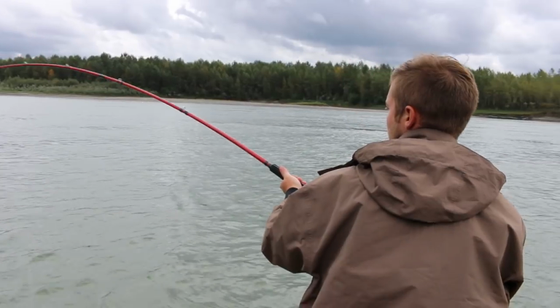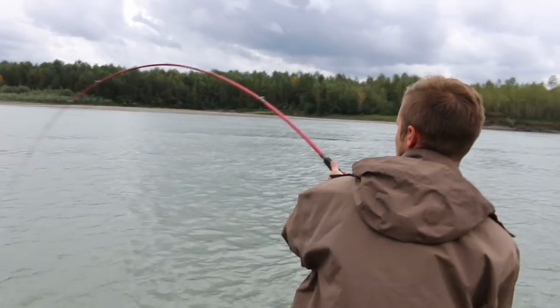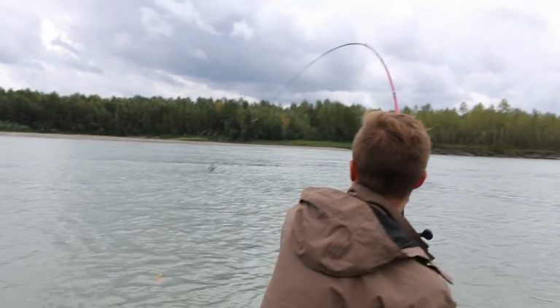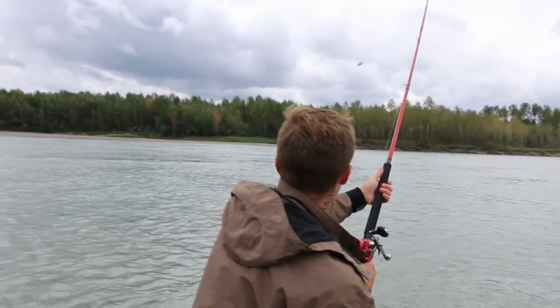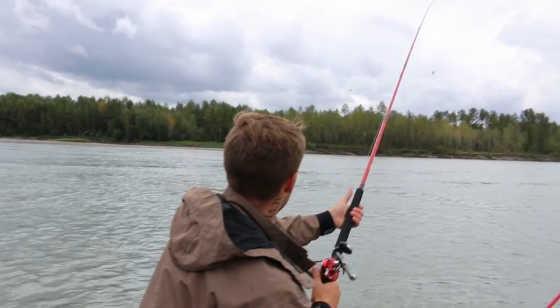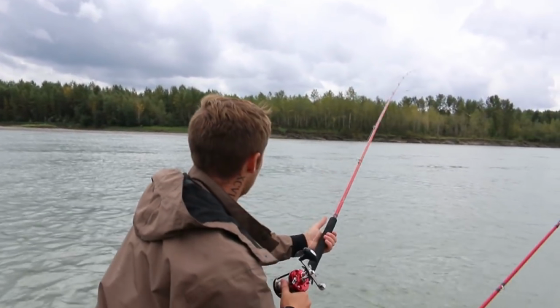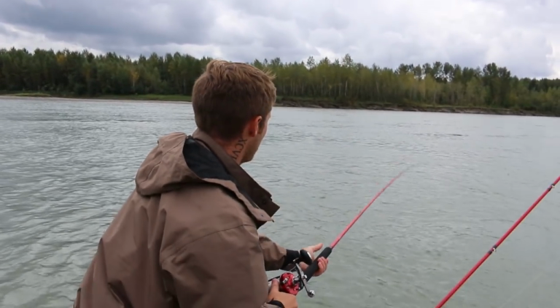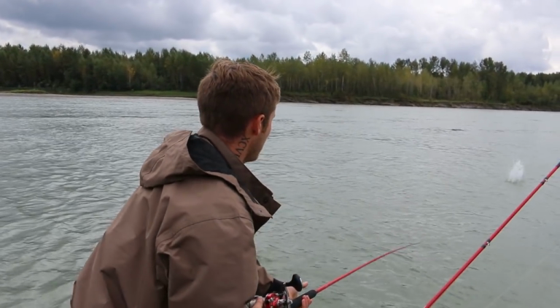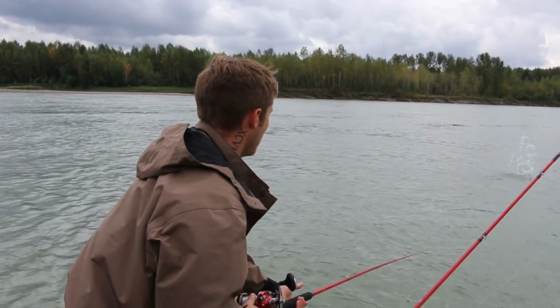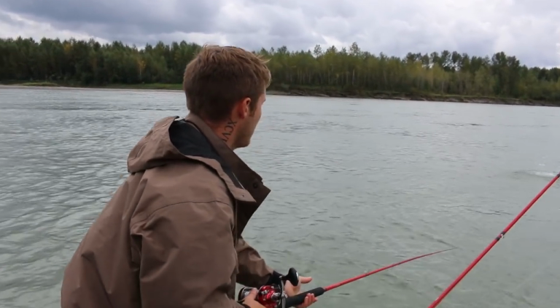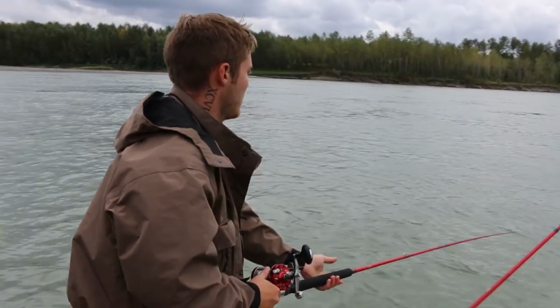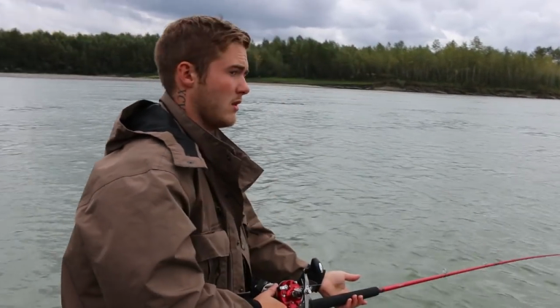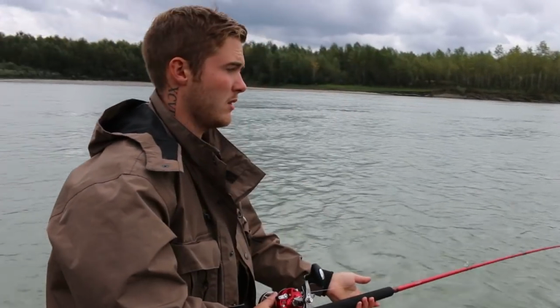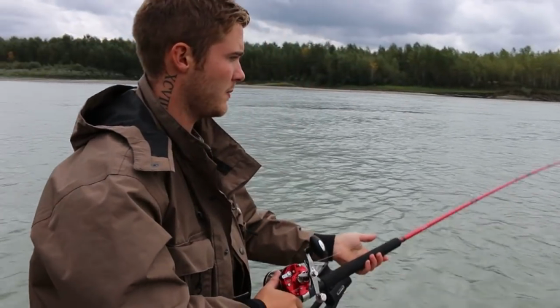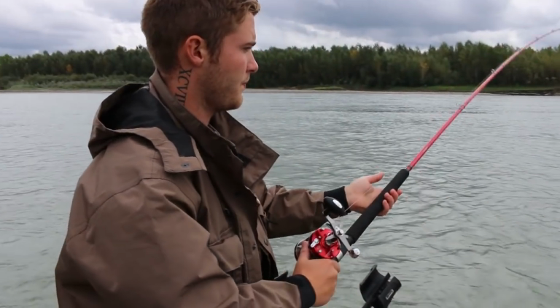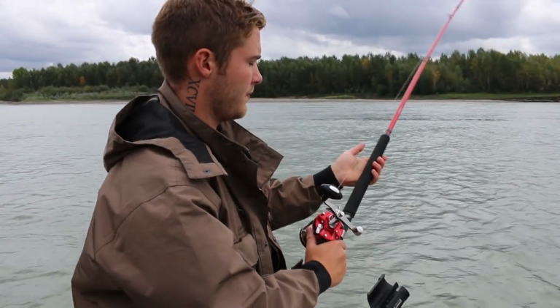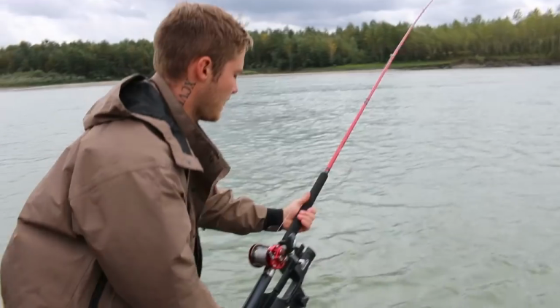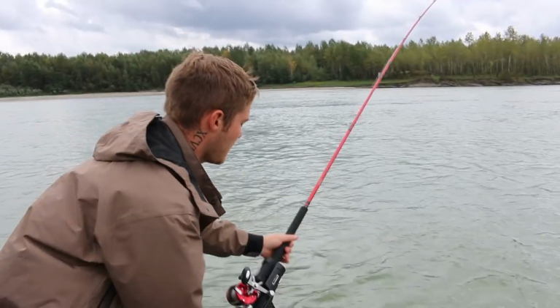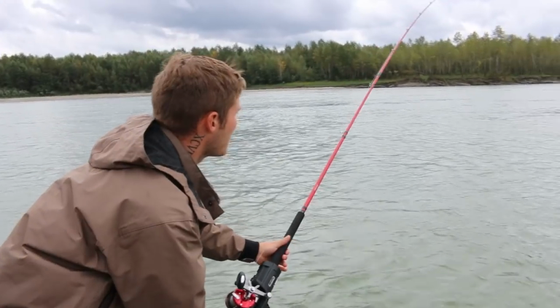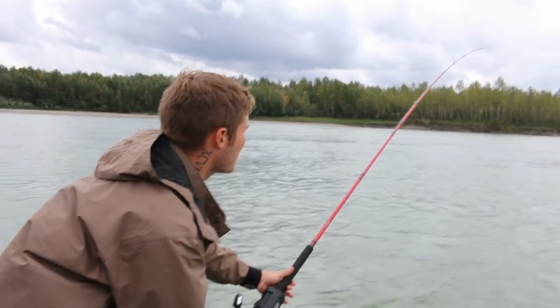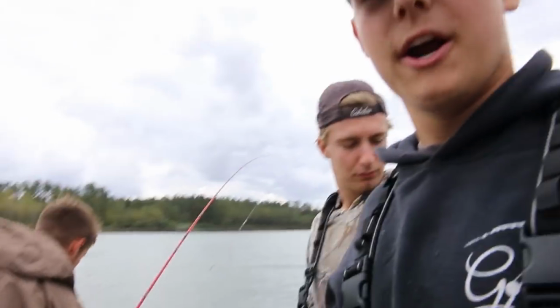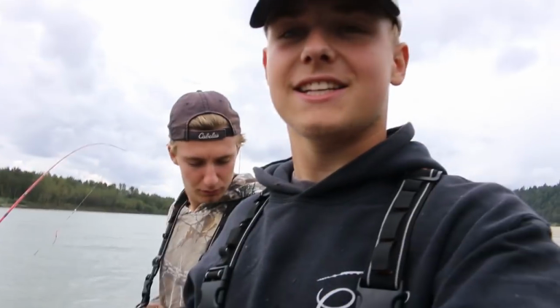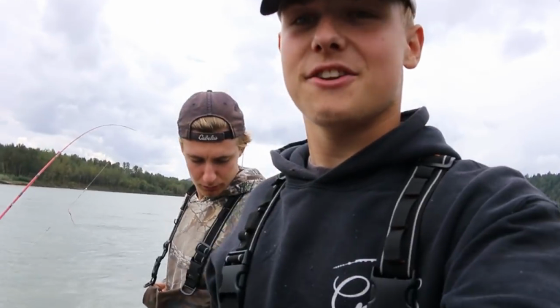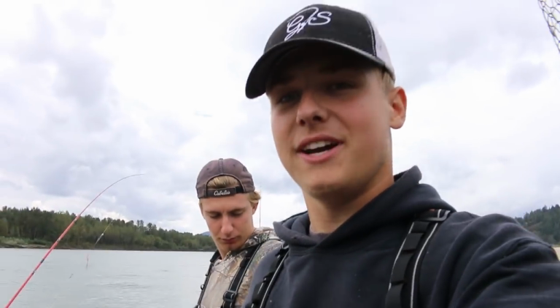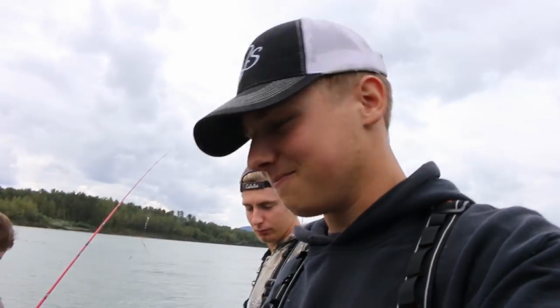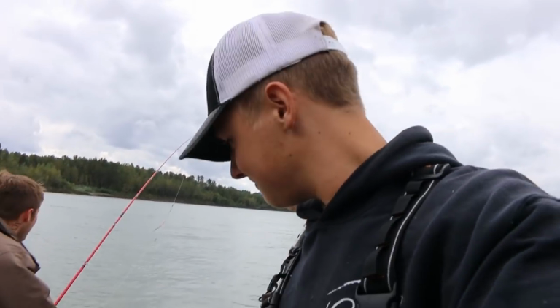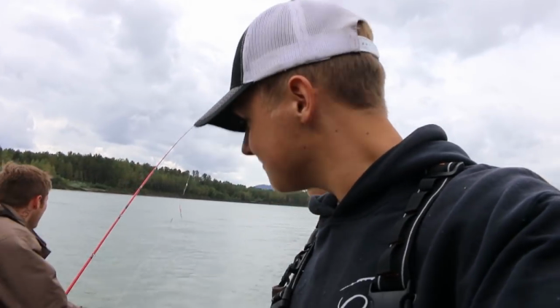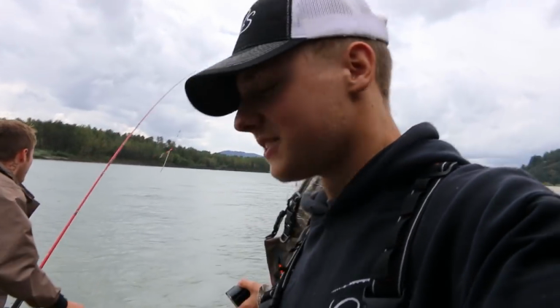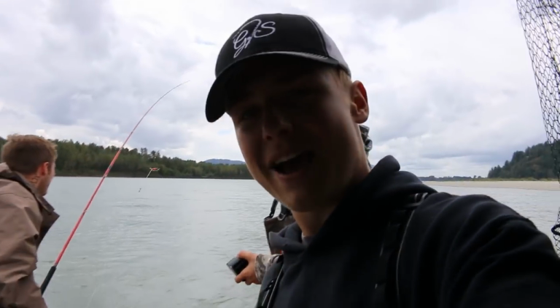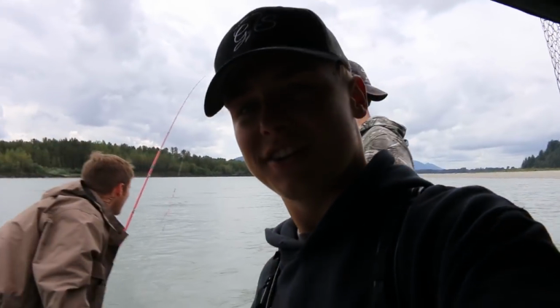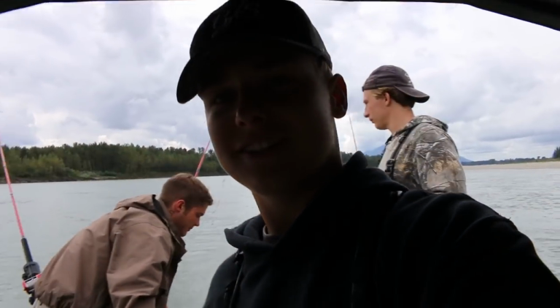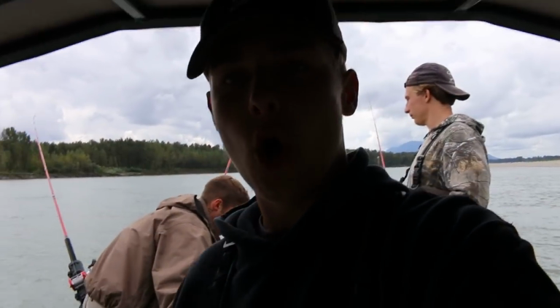Dylan's sending it down. That's a good cast. Alright, let's get these other two in. Let's get some action here. Let's go!